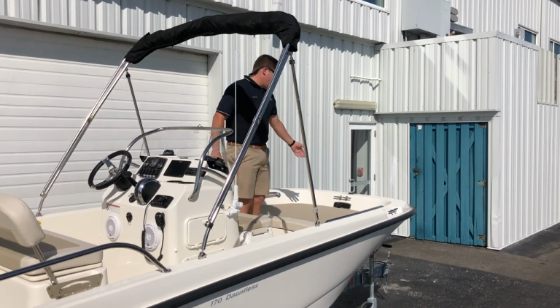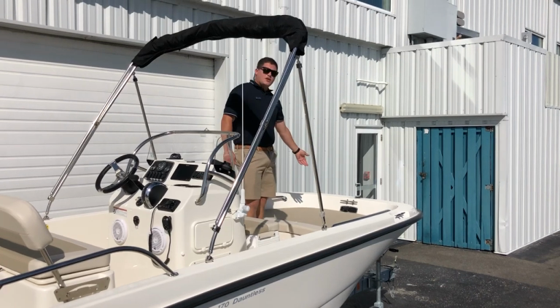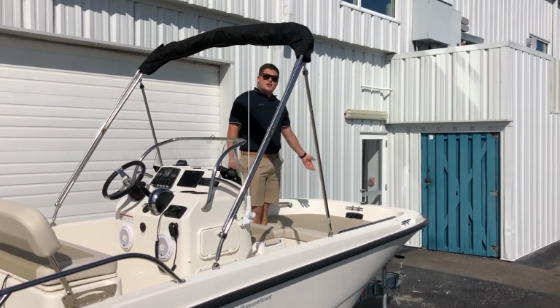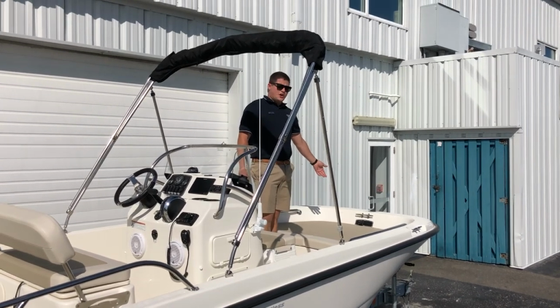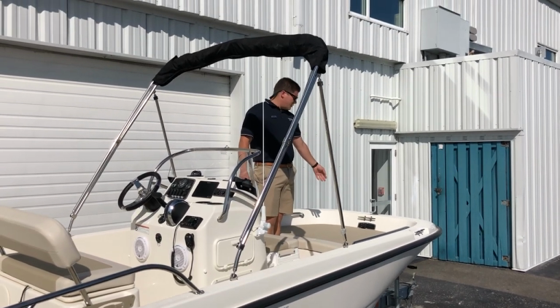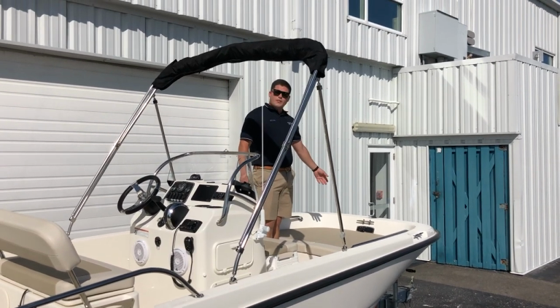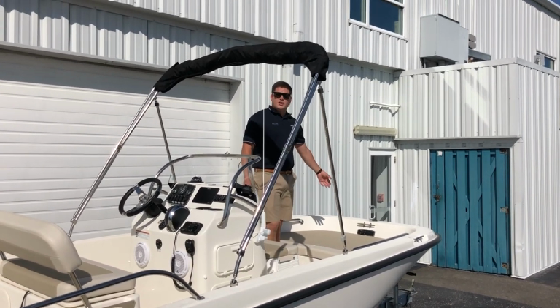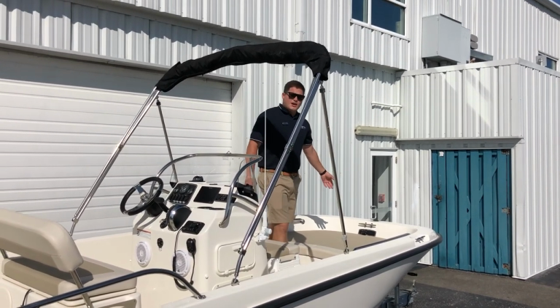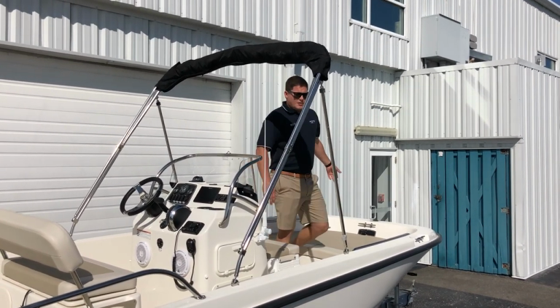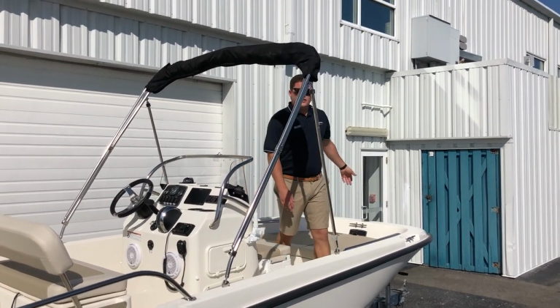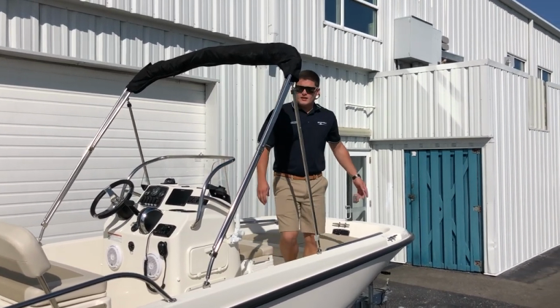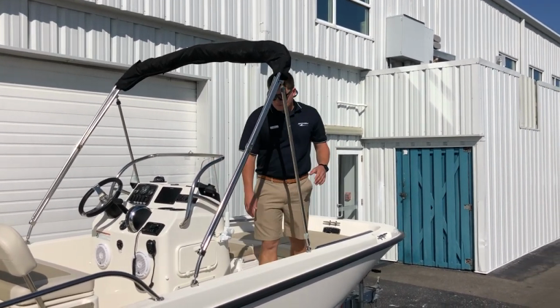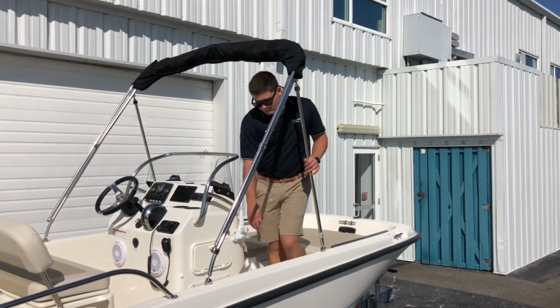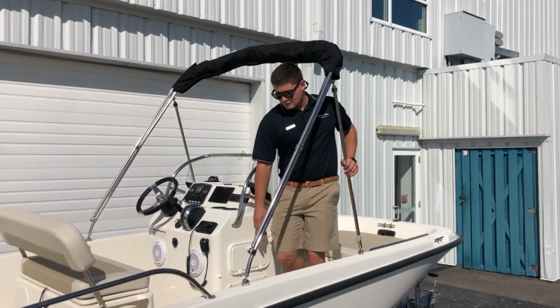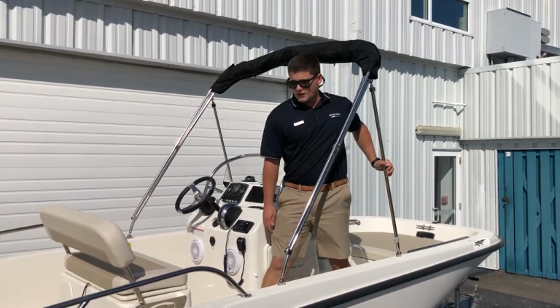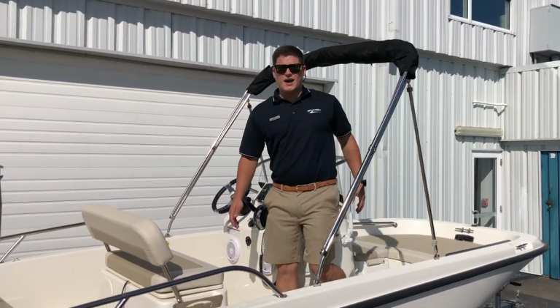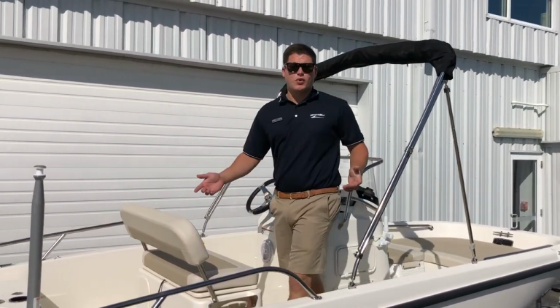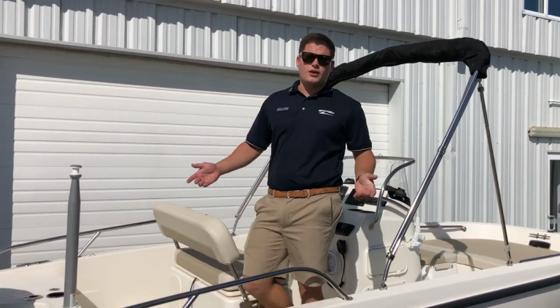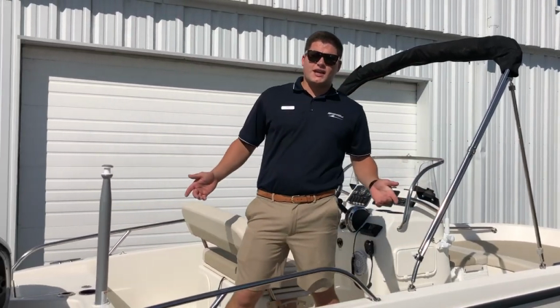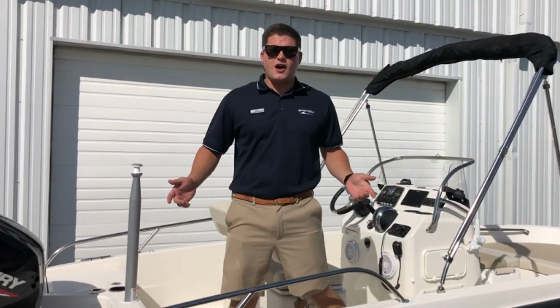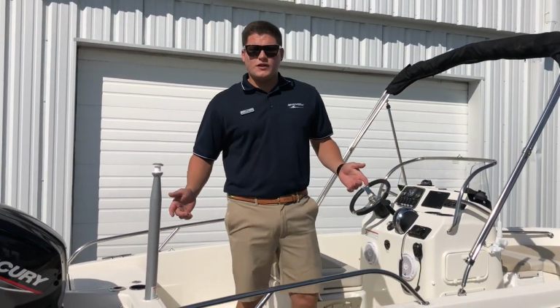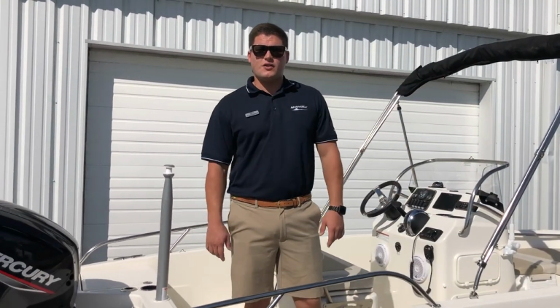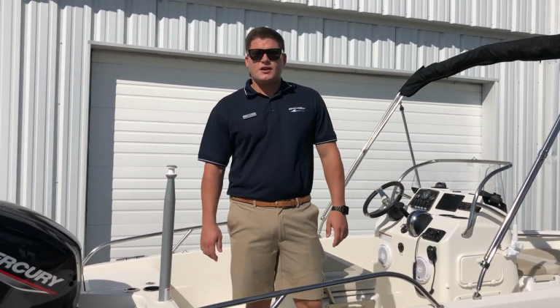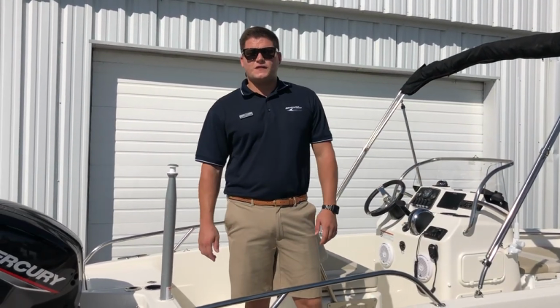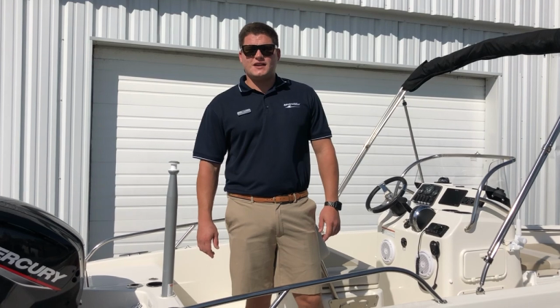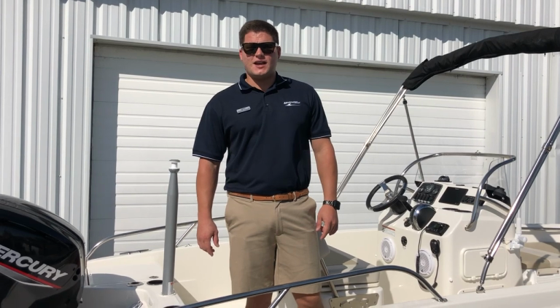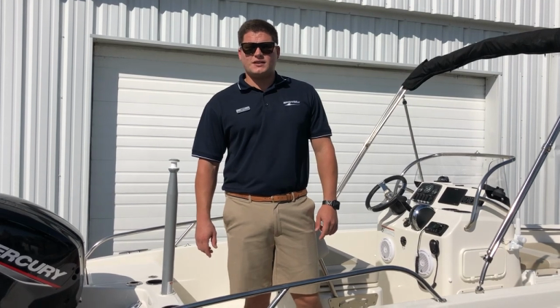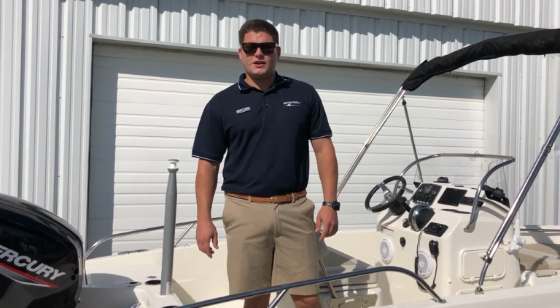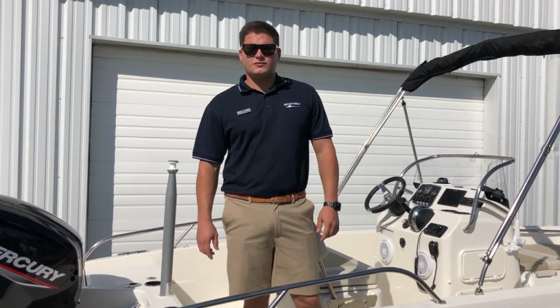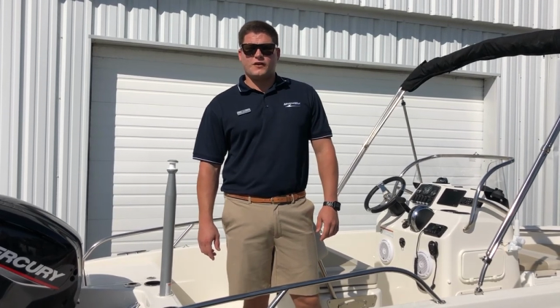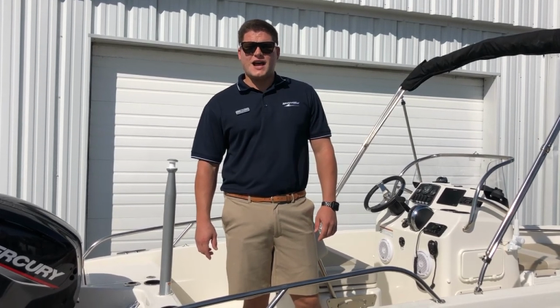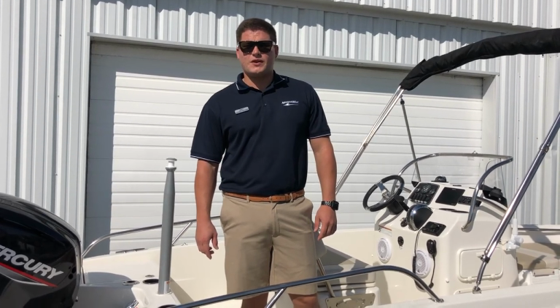You've also got your trolling motor plug in the front. My name is Brandon Woodard. Give us a call at 910-256-8100 or feel free to stop by in person.